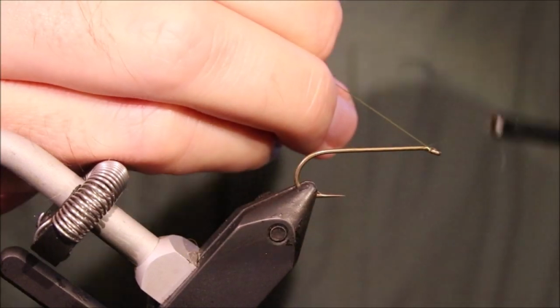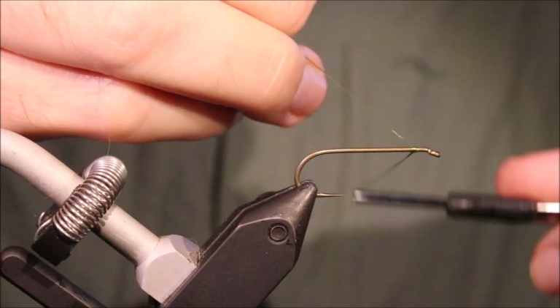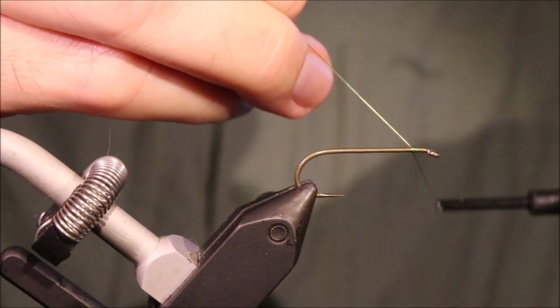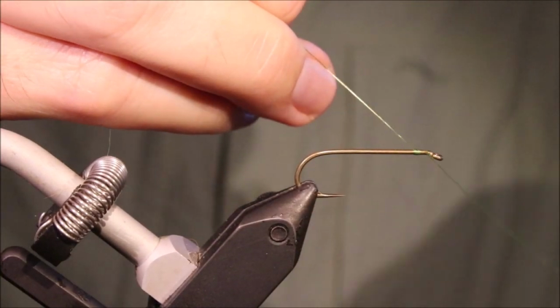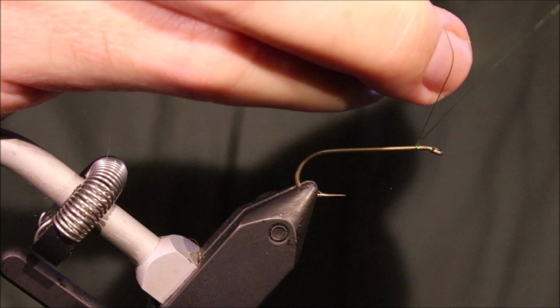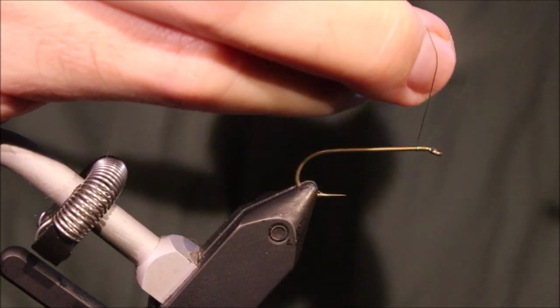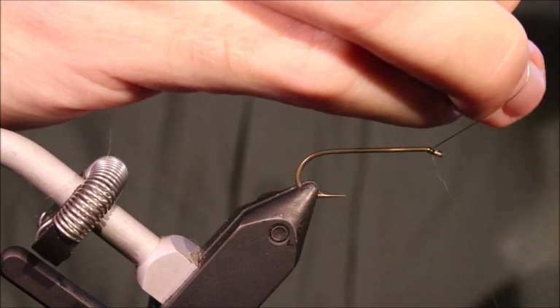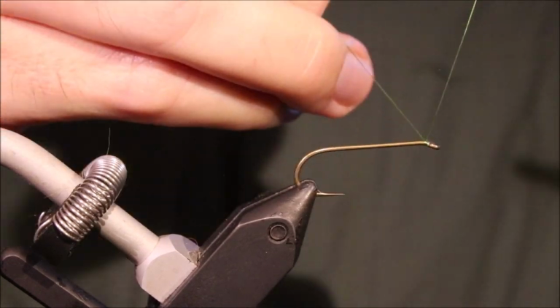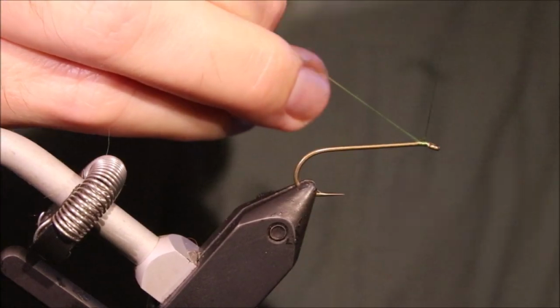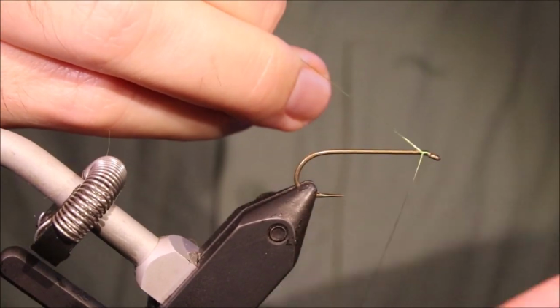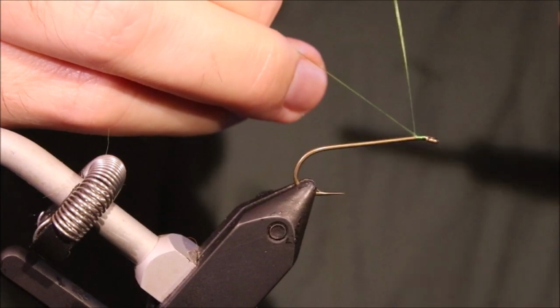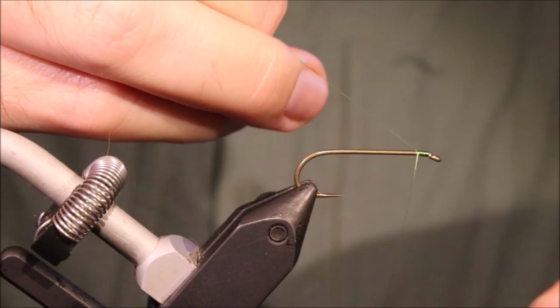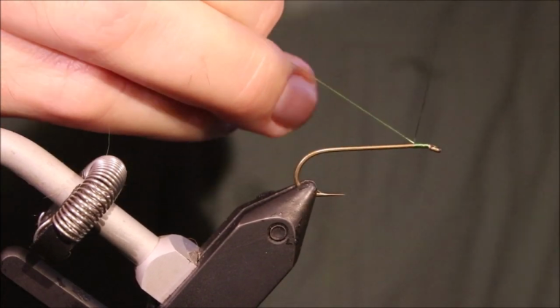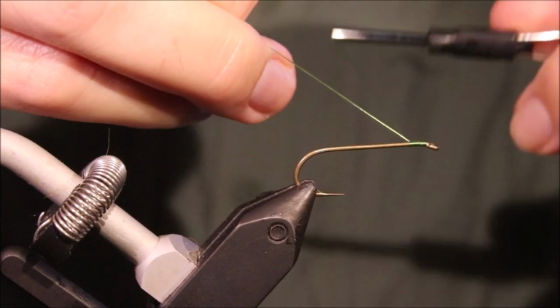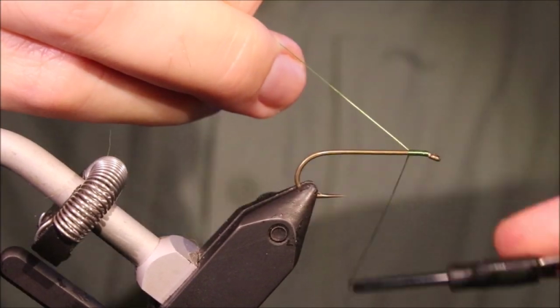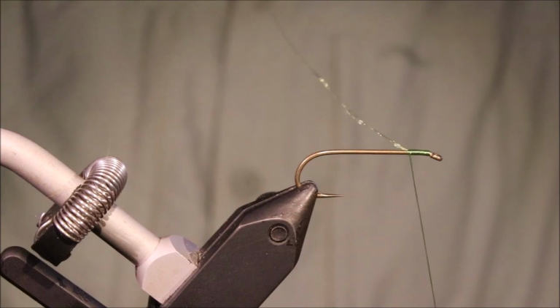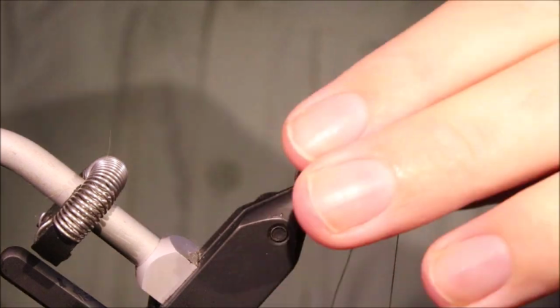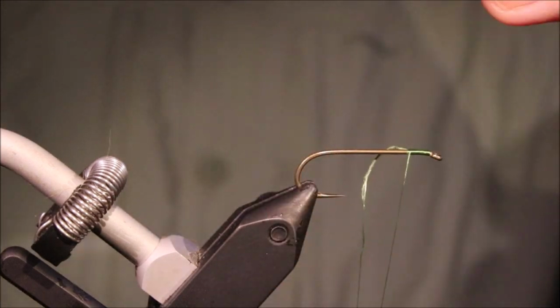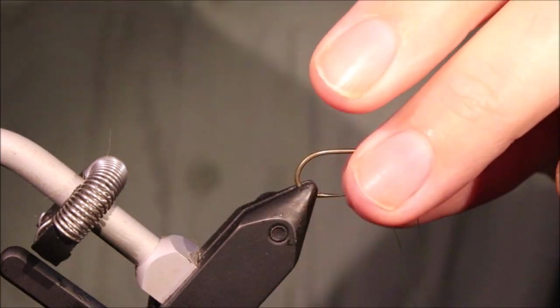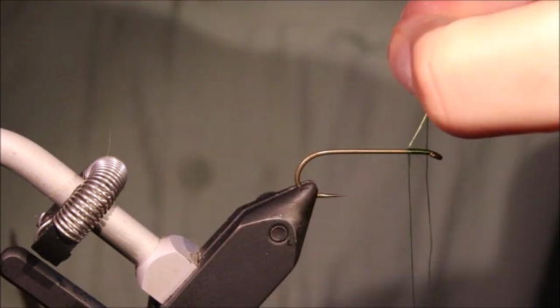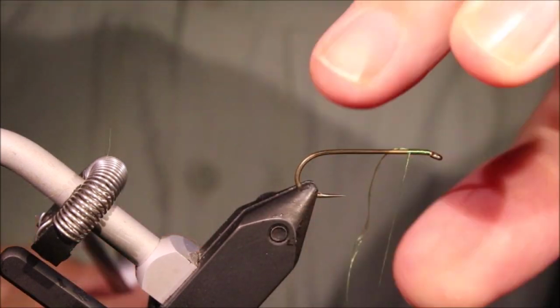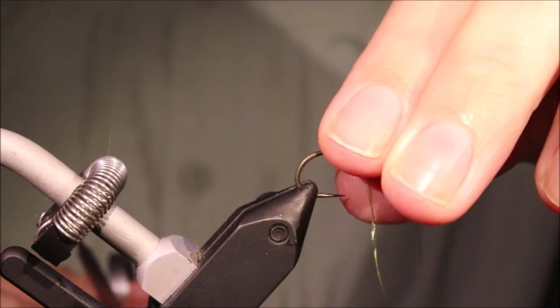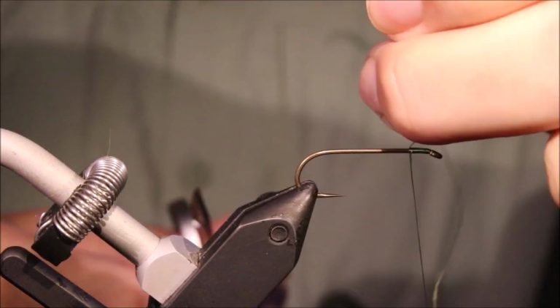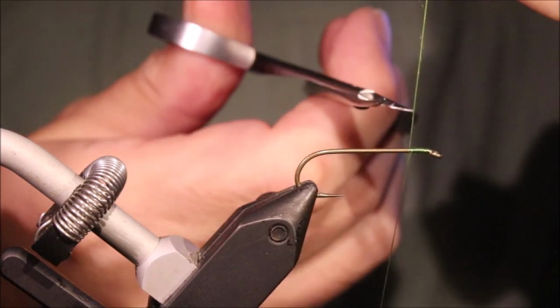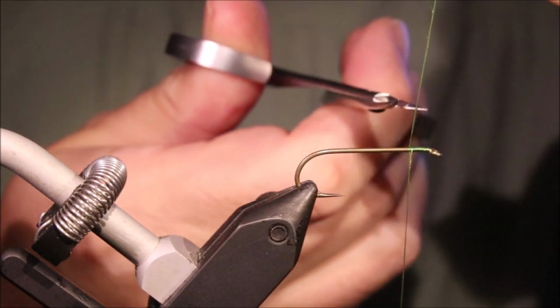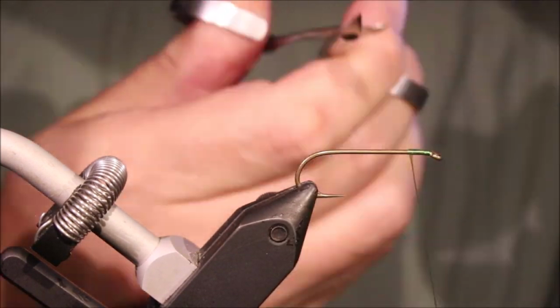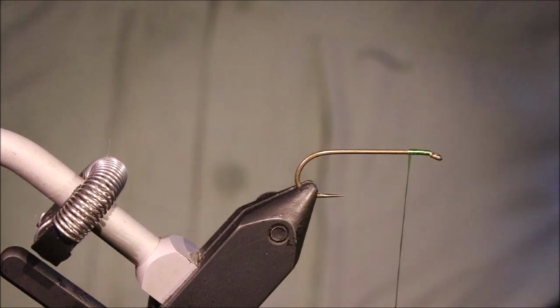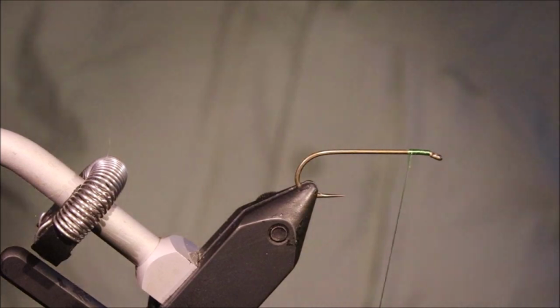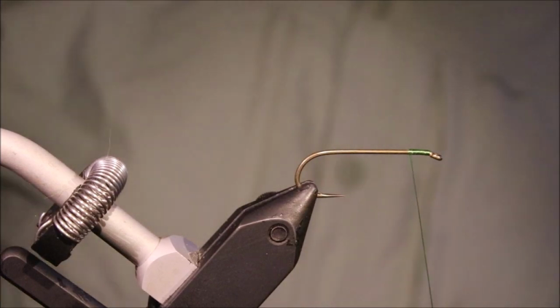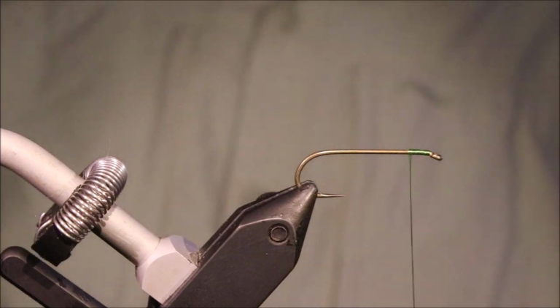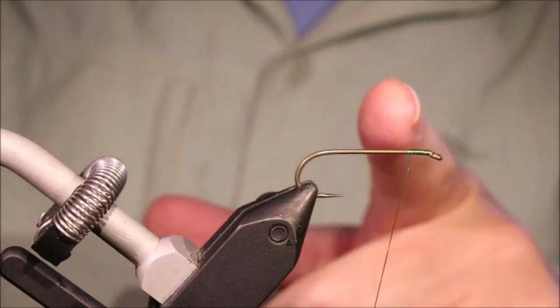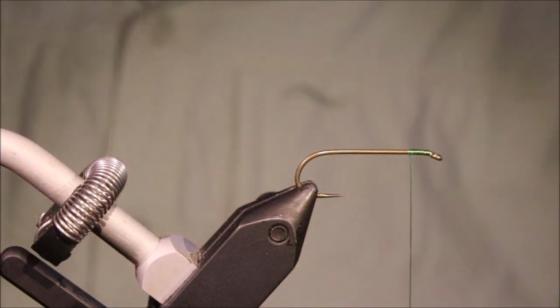I've got my hook and my vise. This is a Varivas 2500V streamer hook — it's a 1X long, 3X heavy — that's what you're looking for — and it's a size 6.